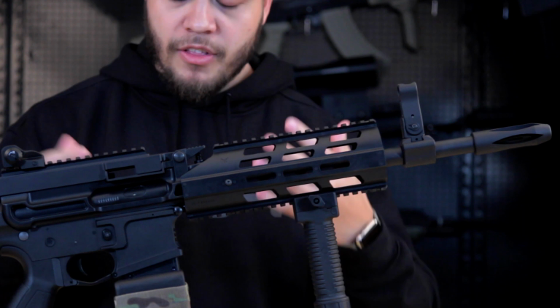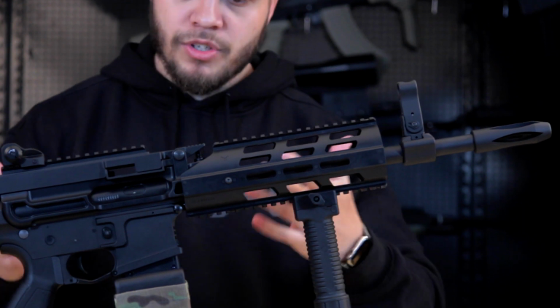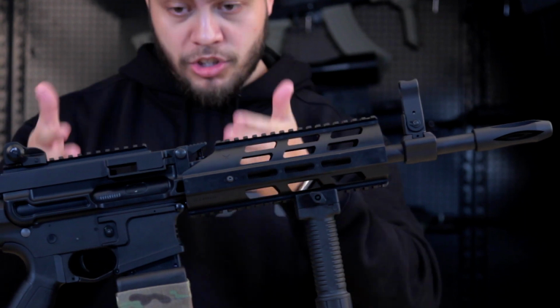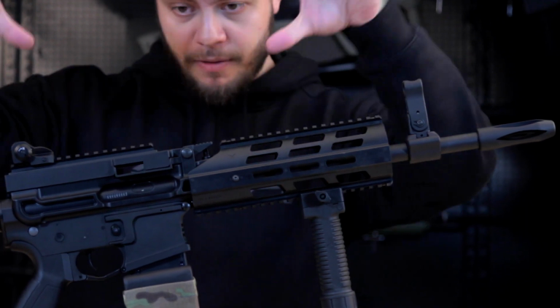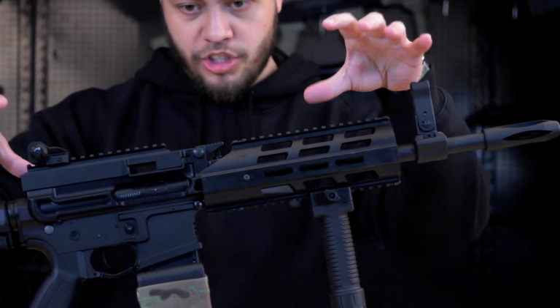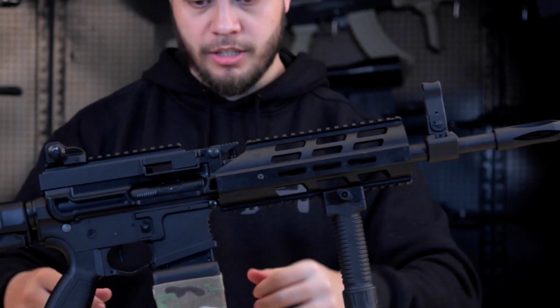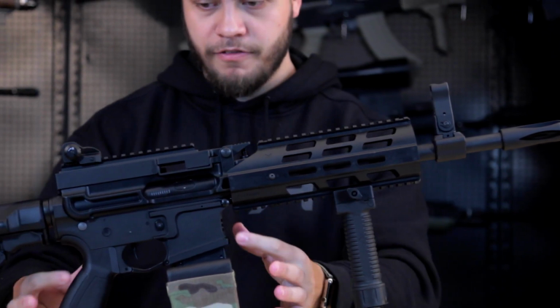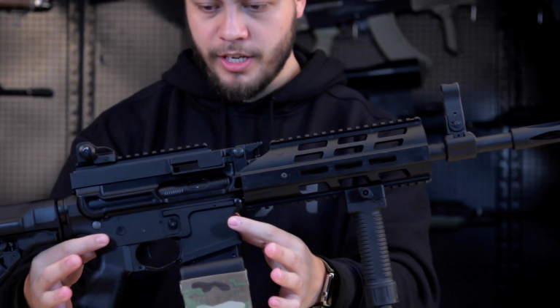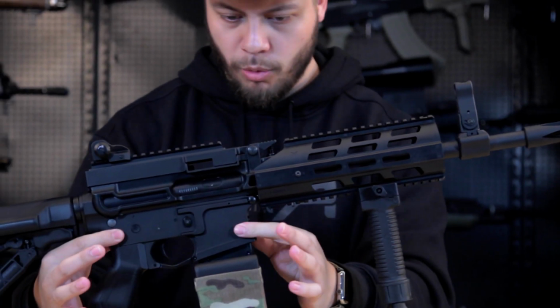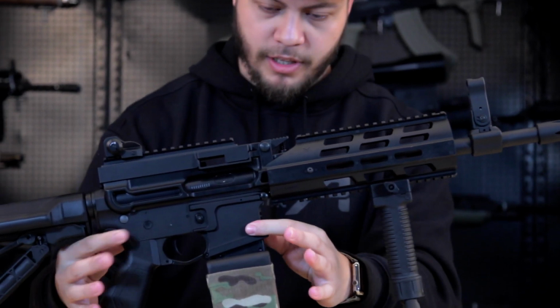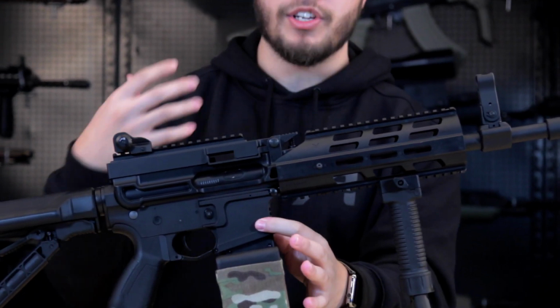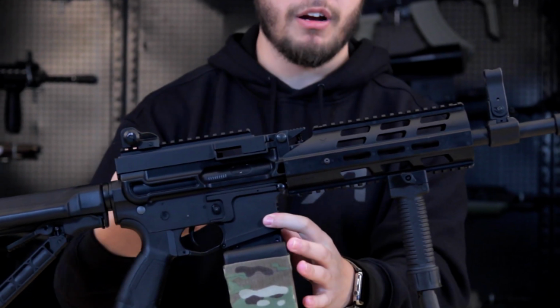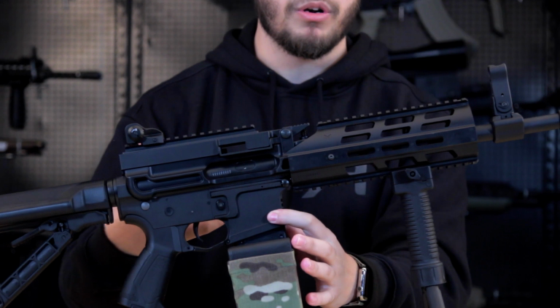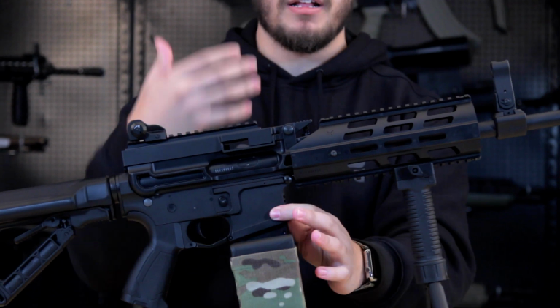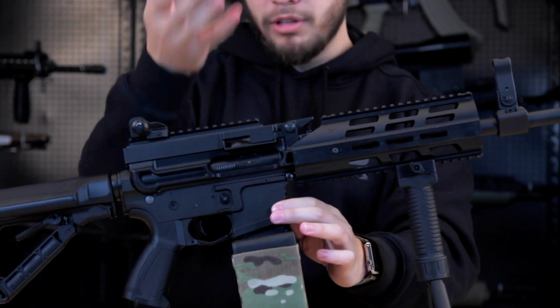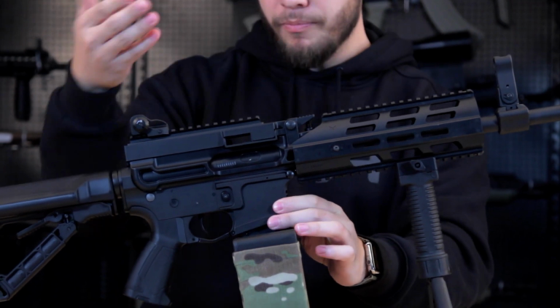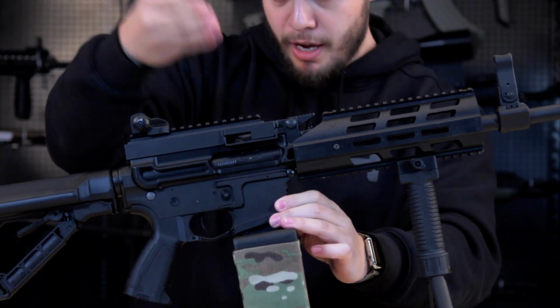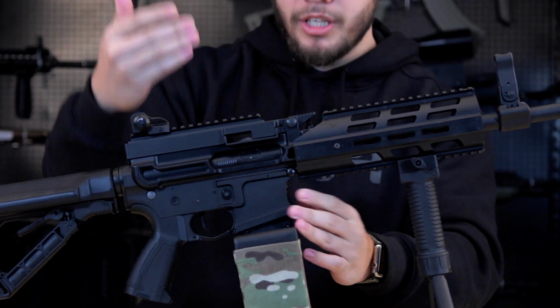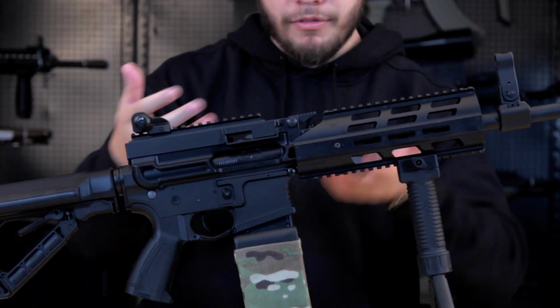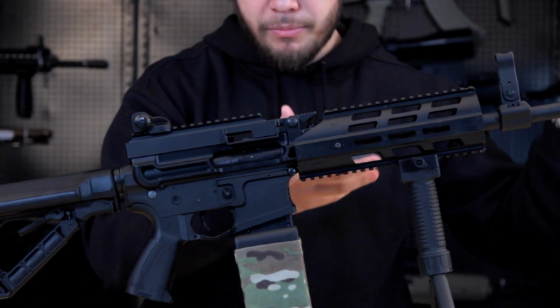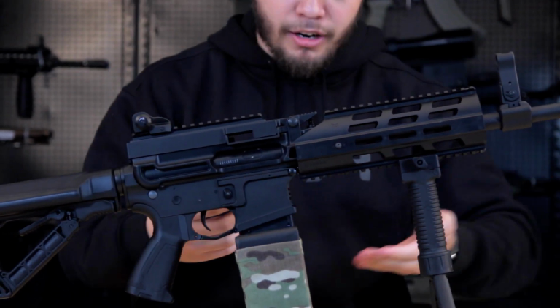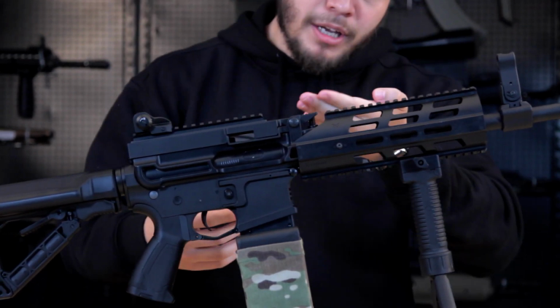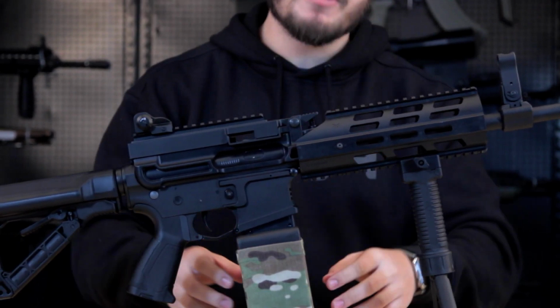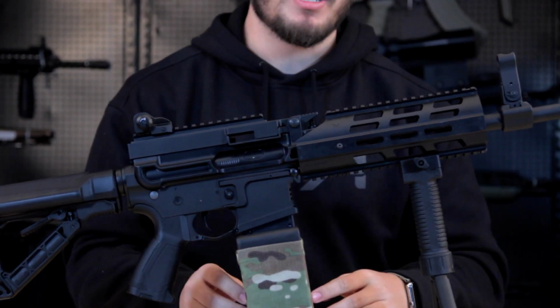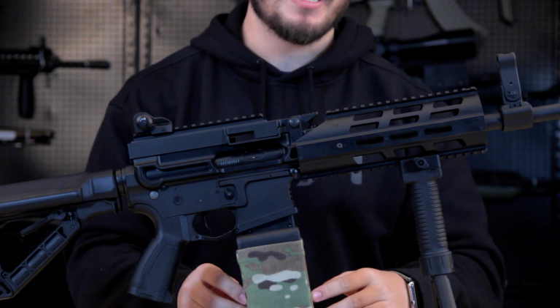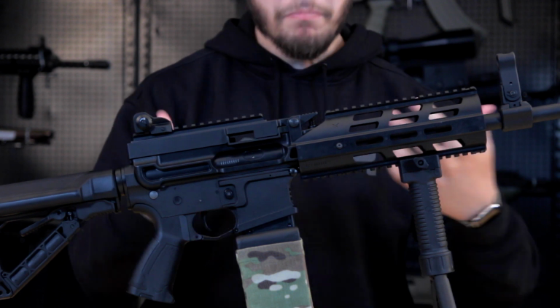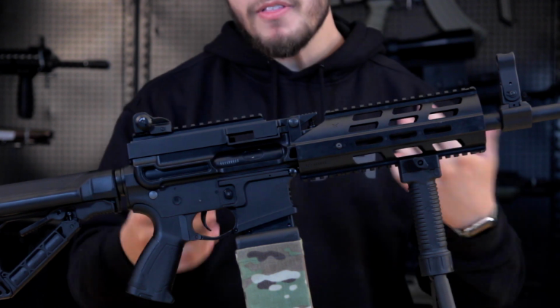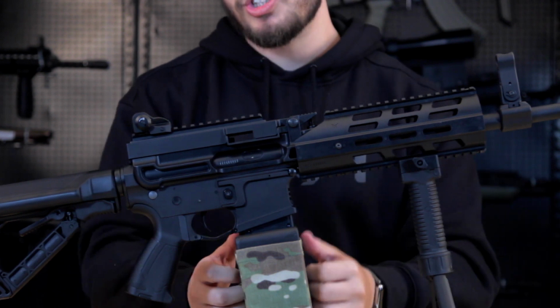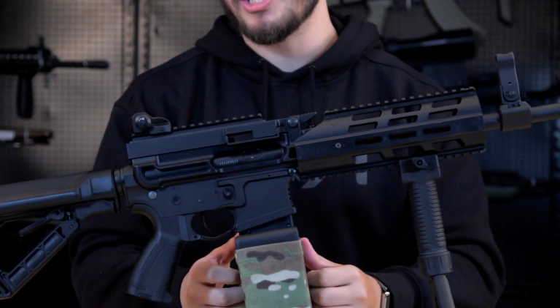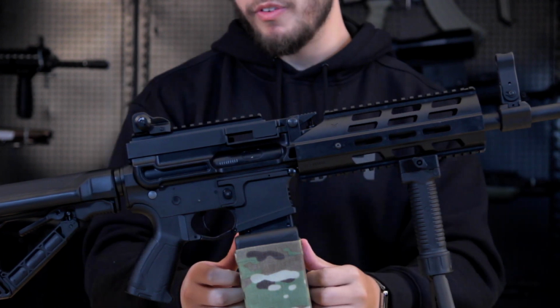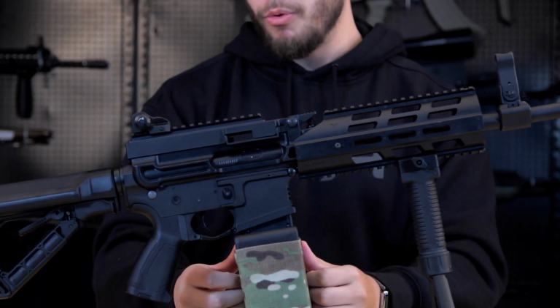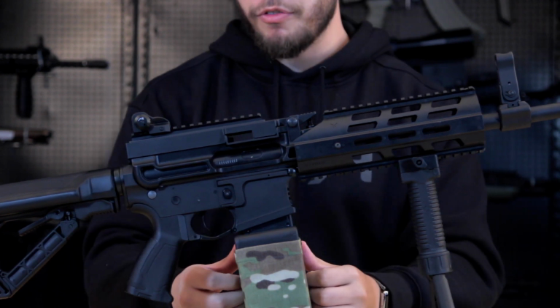The MCR, much like the G&G LMG, features a lower receiver that is a standard AR lower. And like the LMG-E, the MCR can be fed regular M4 magazines — and maybe that's where G&G got some of its inspiration from.